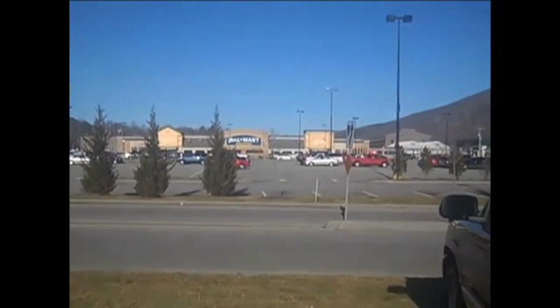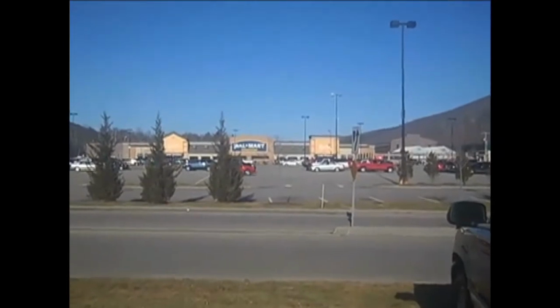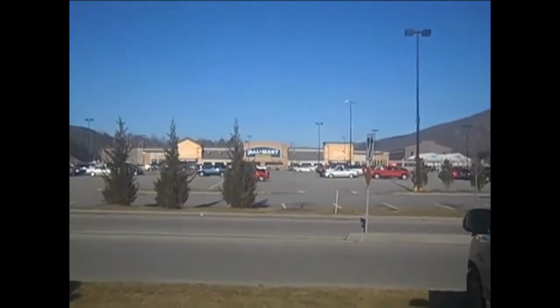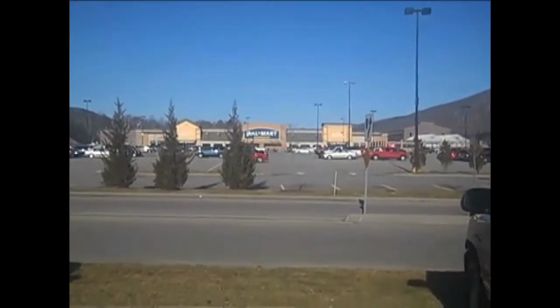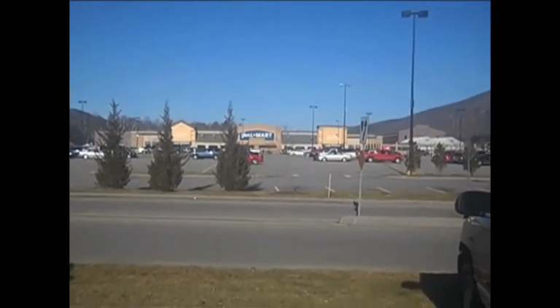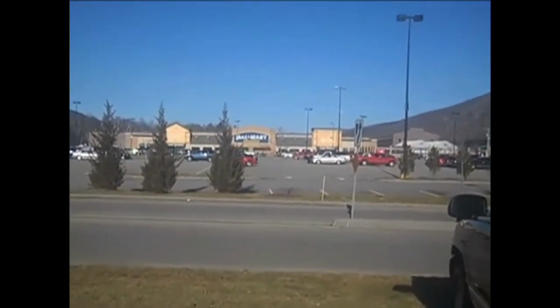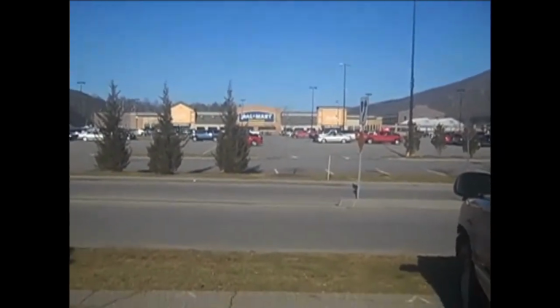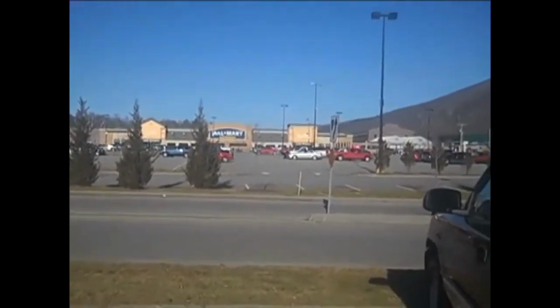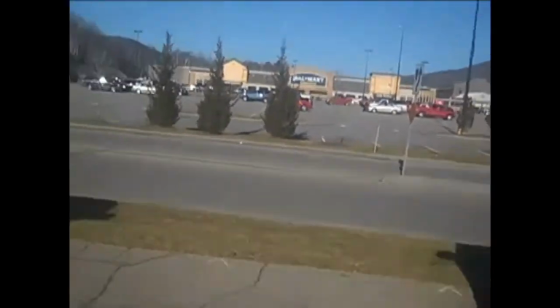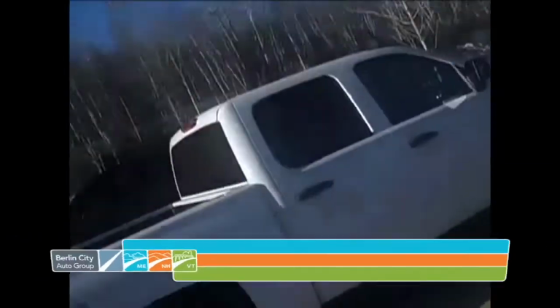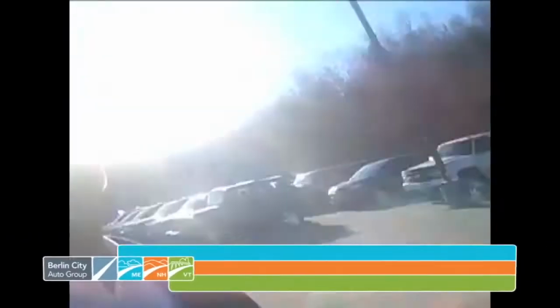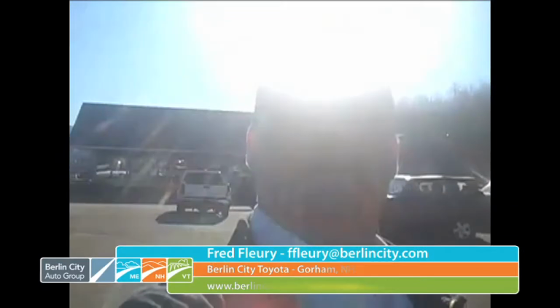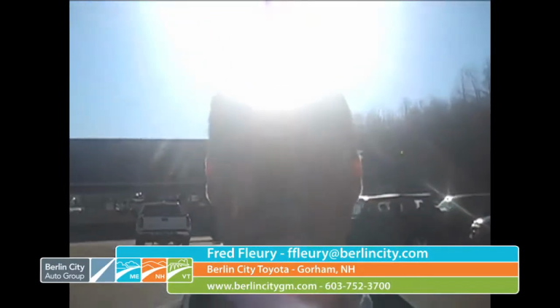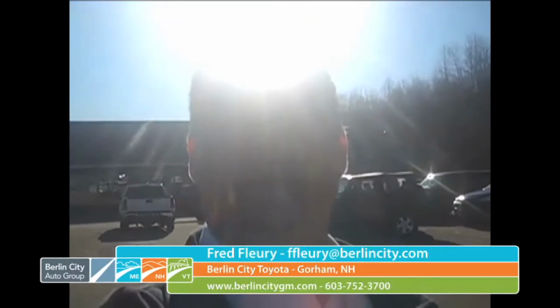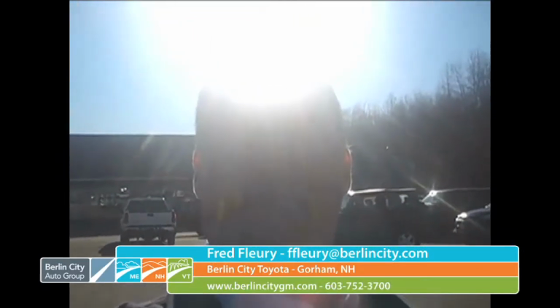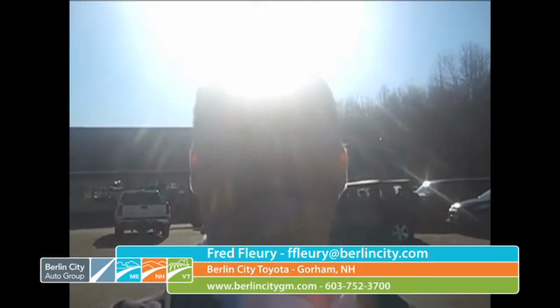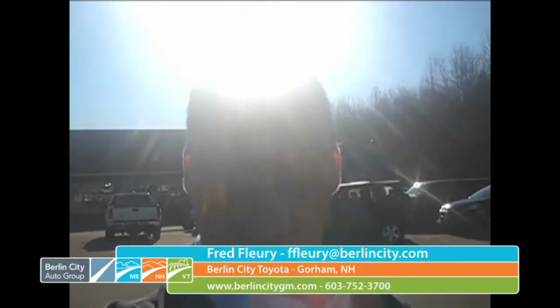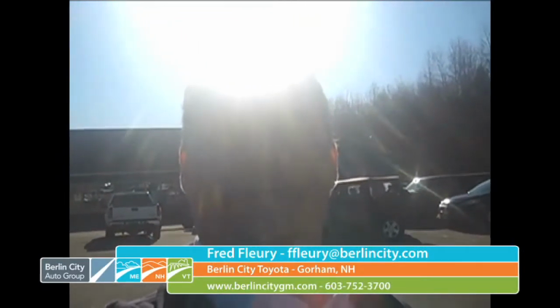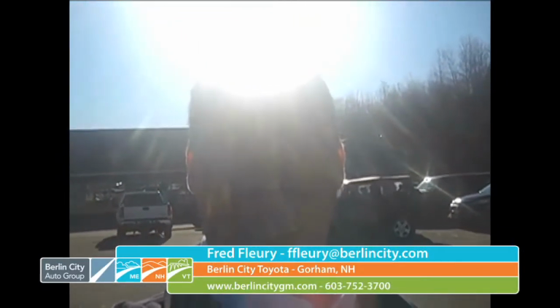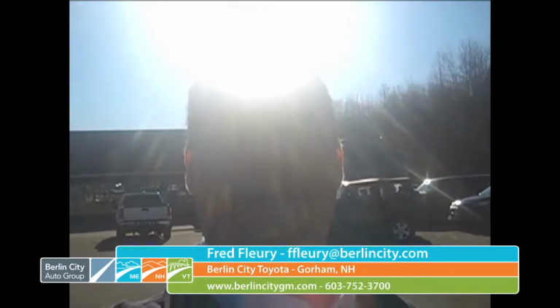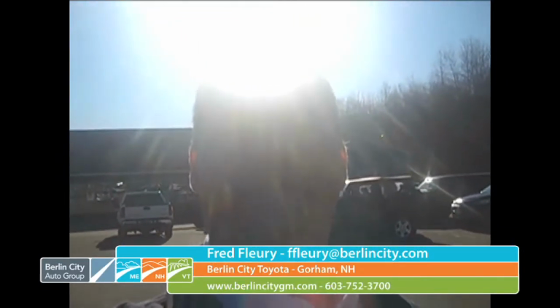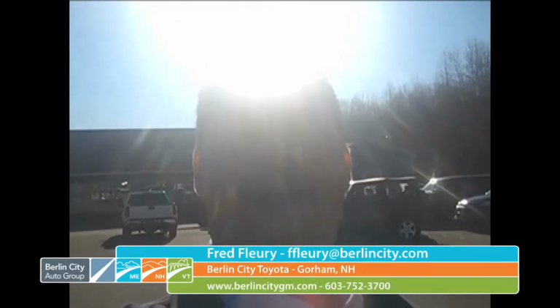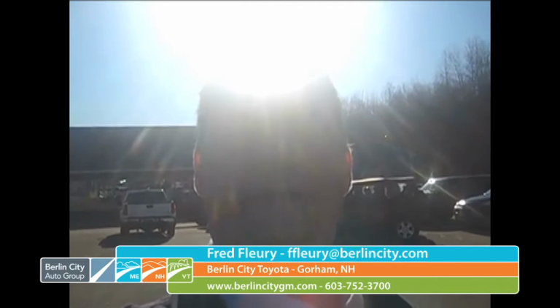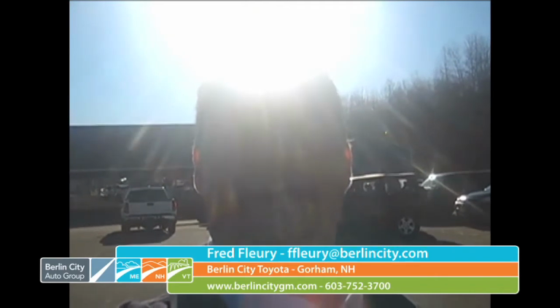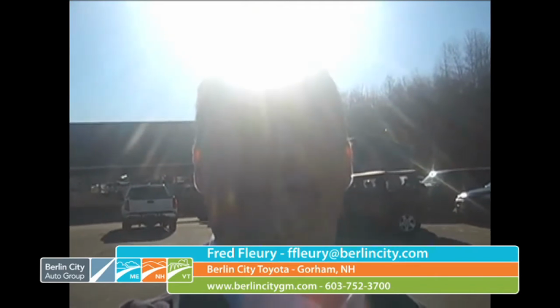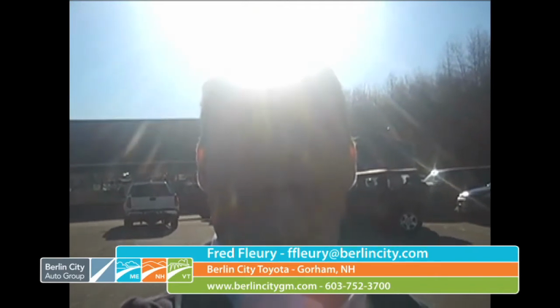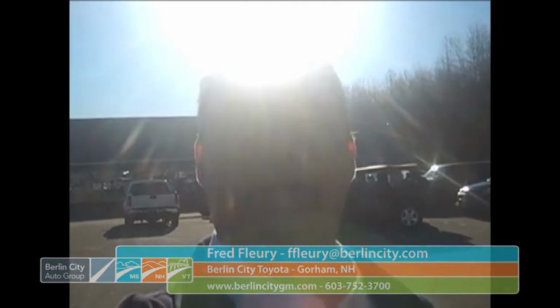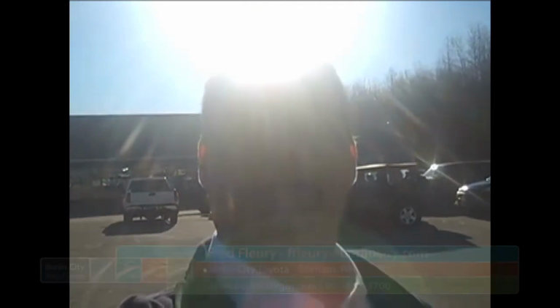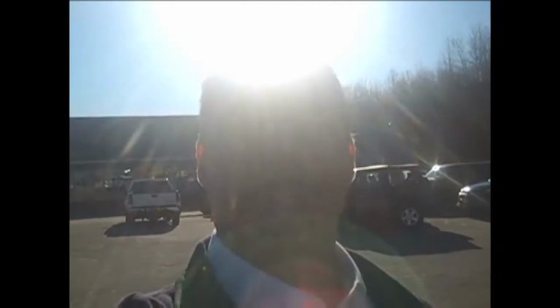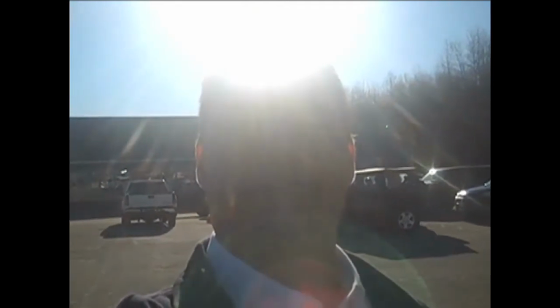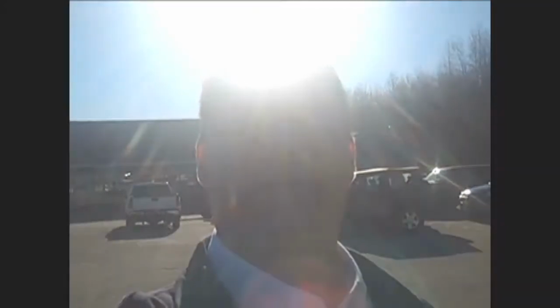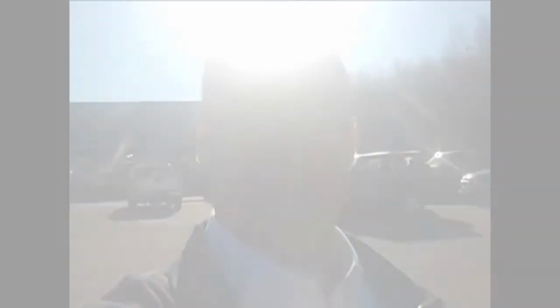As you can see right across the road, we have a Walmart Supercenter over there. You come in and buy a pre-owned or new vehicle from me, and I will give you a hundred dollar gift card to Walmart. Hope to see you soon — ask for Fred Fleury. Thank you!